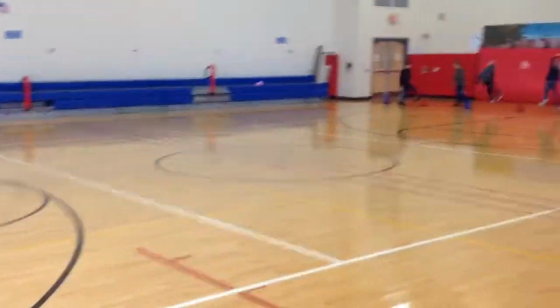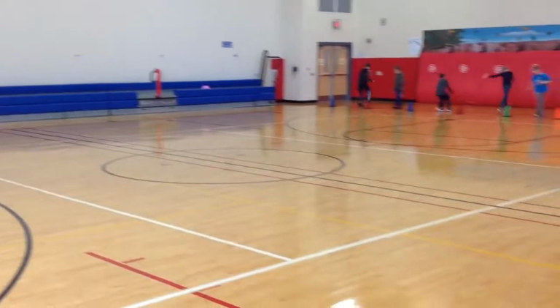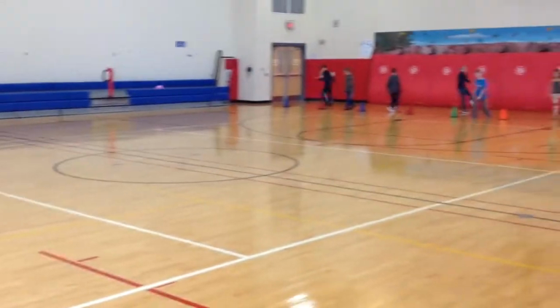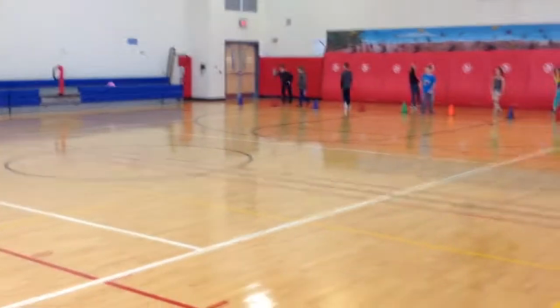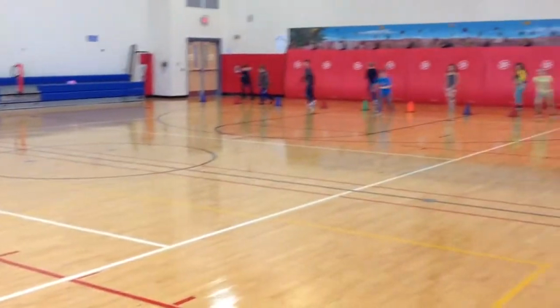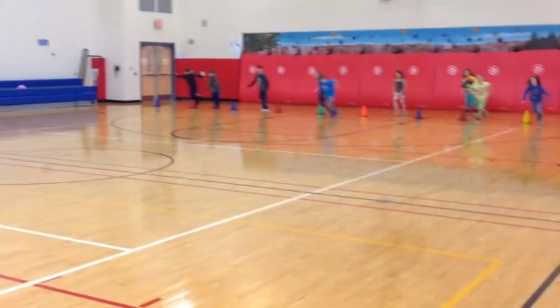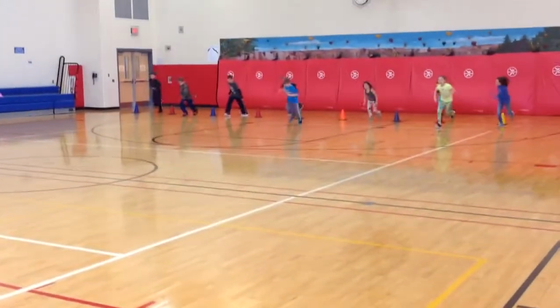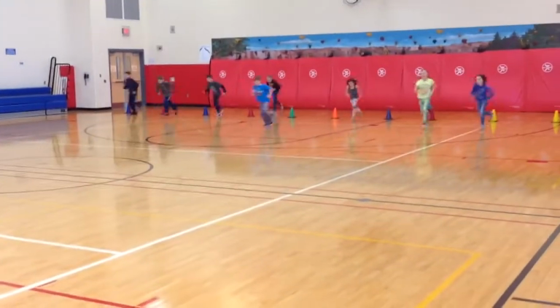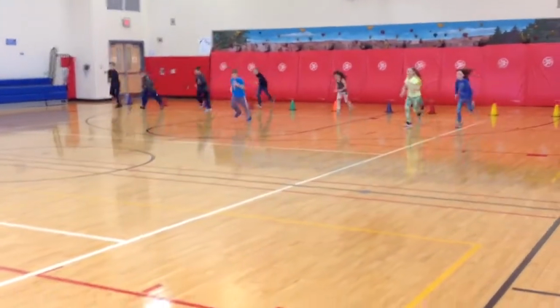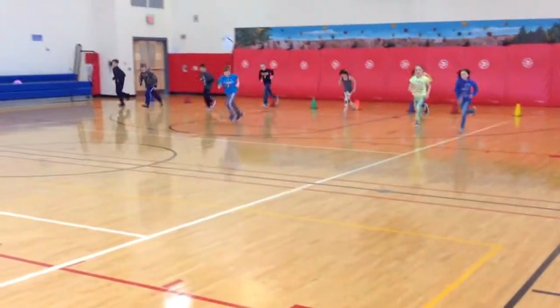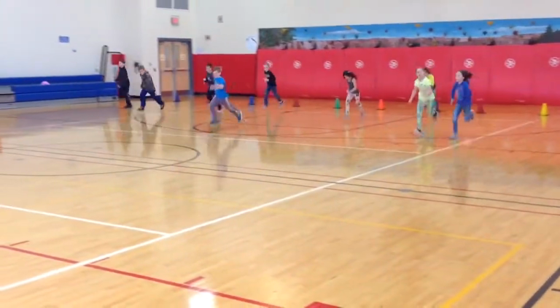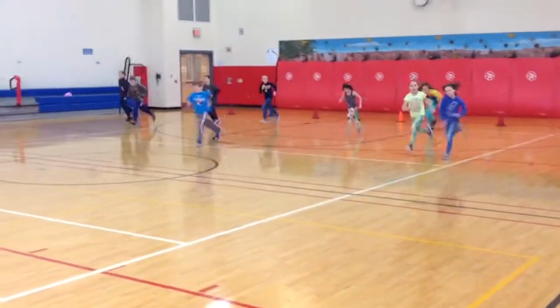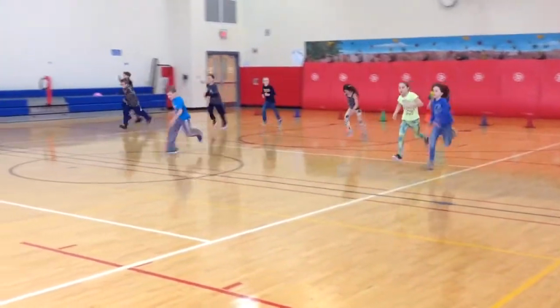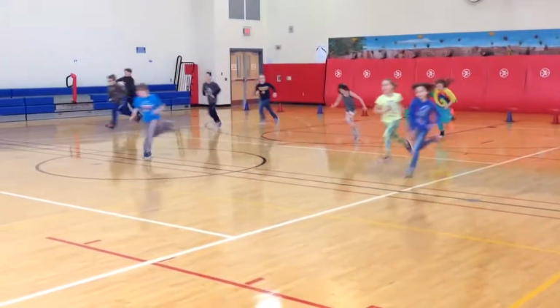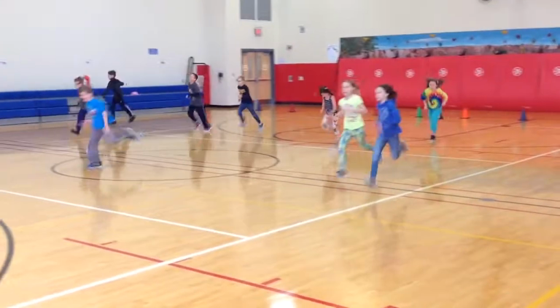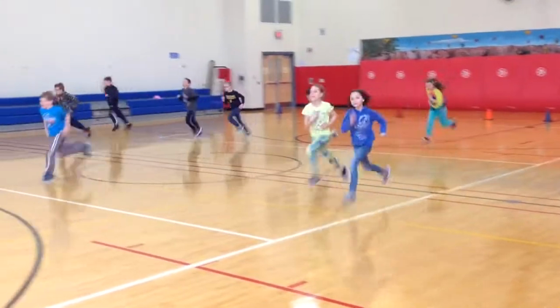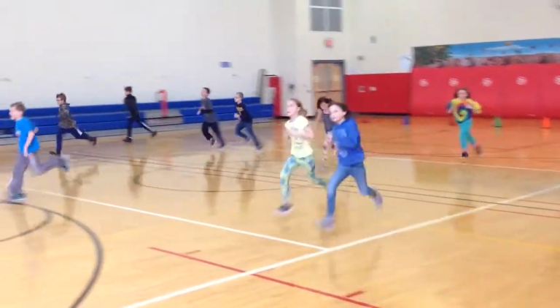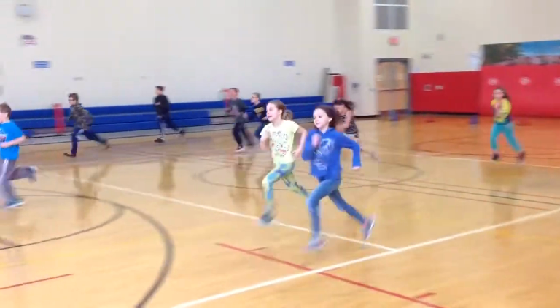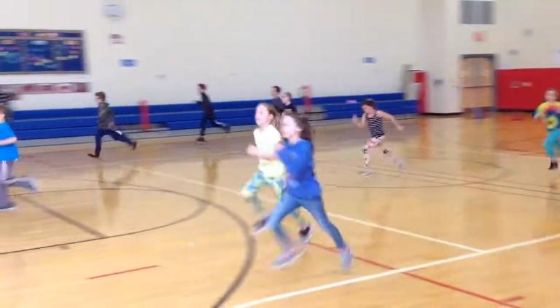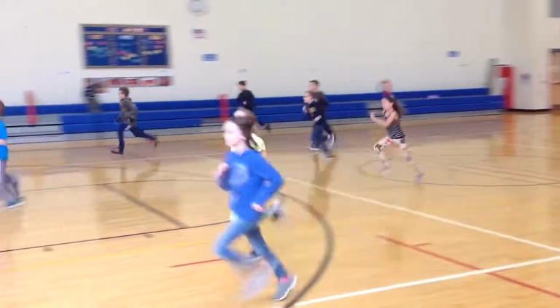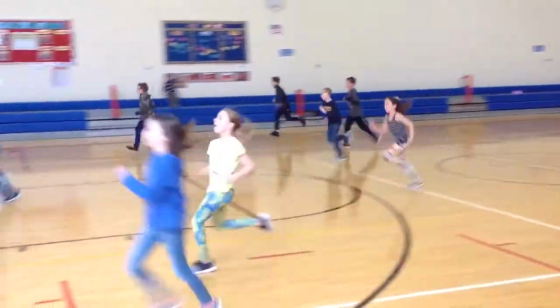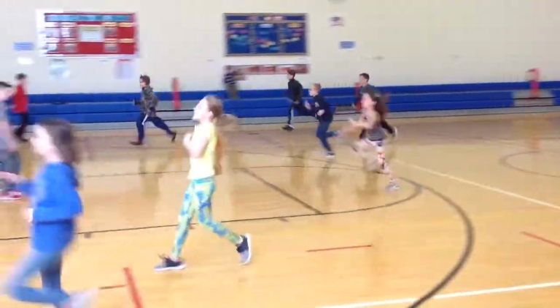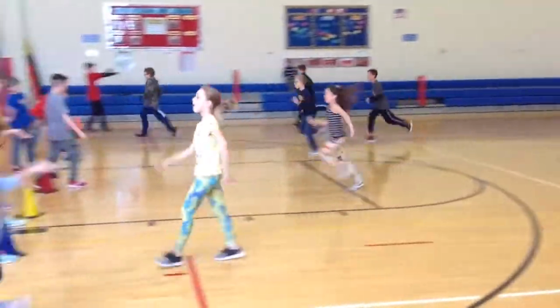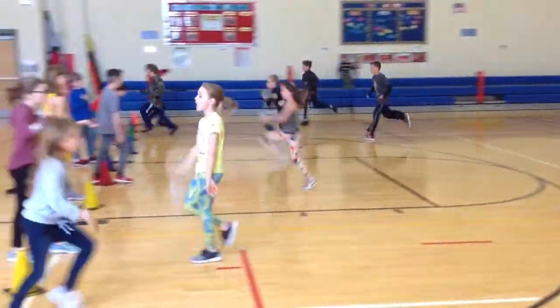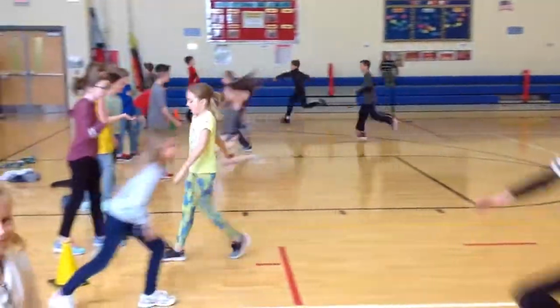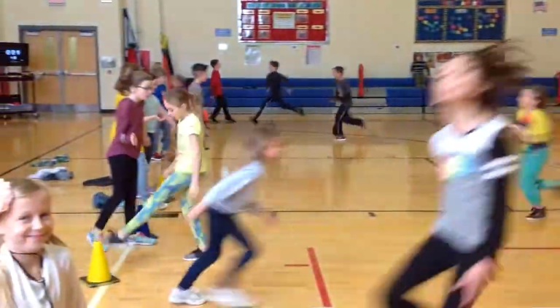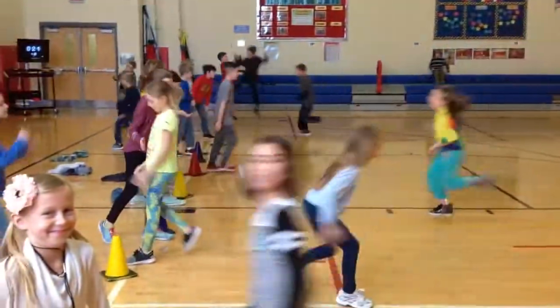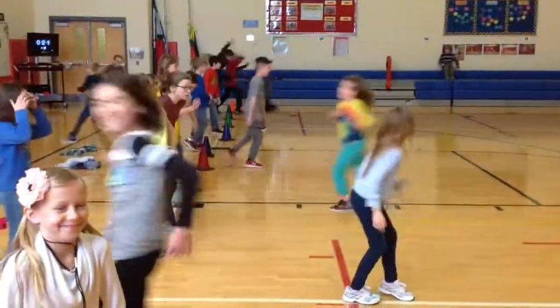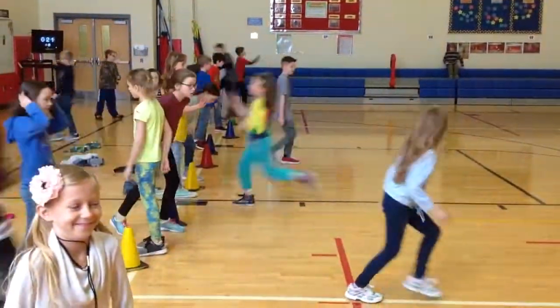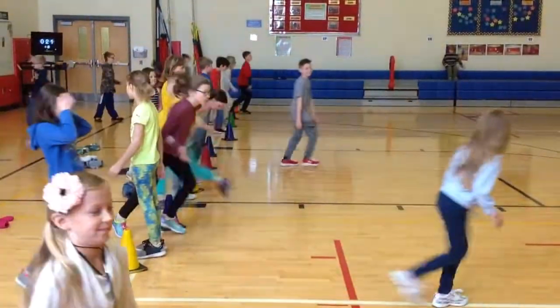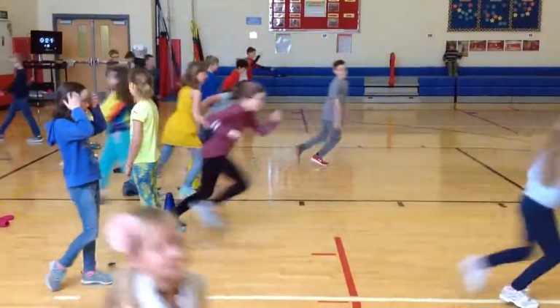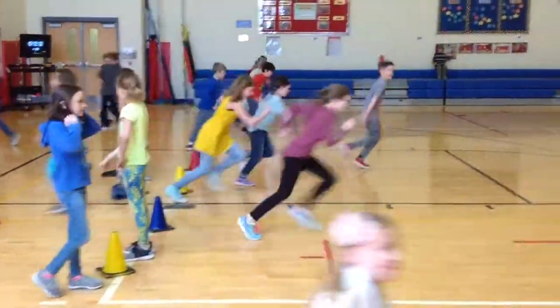We're doing a 20-meter pacer with a partner today — two laps resting, two laps running. One, two.